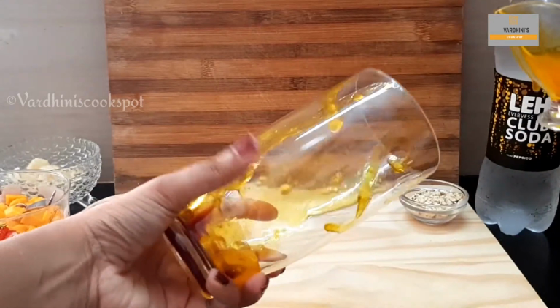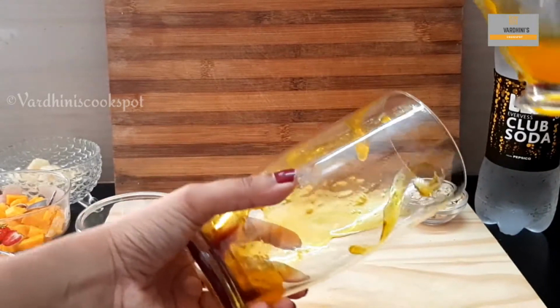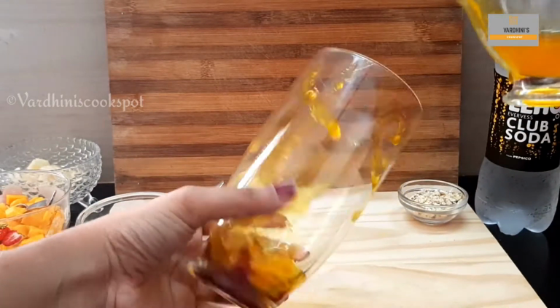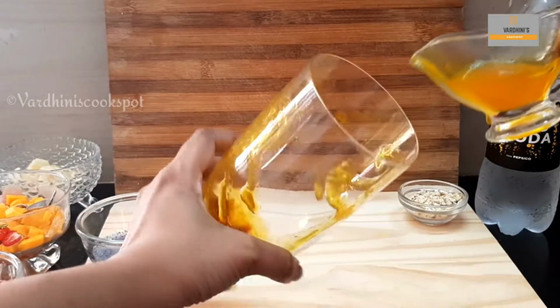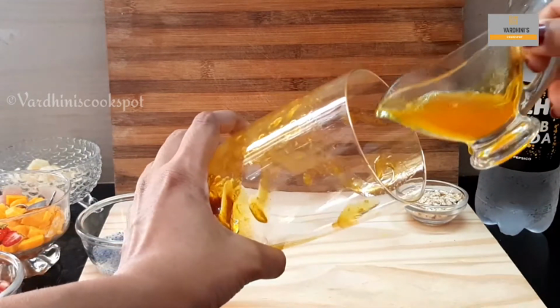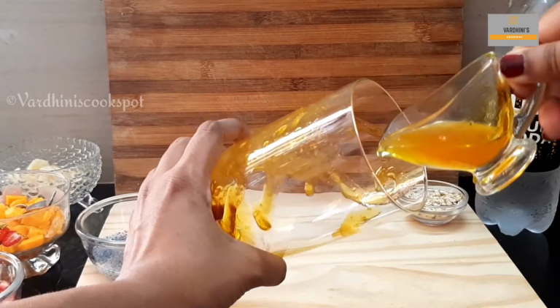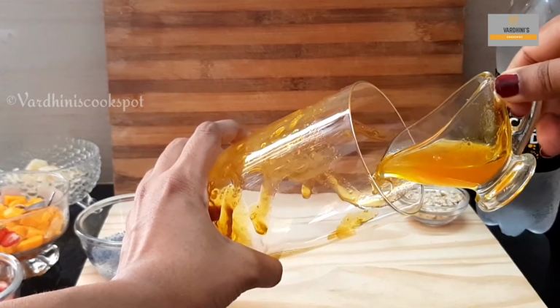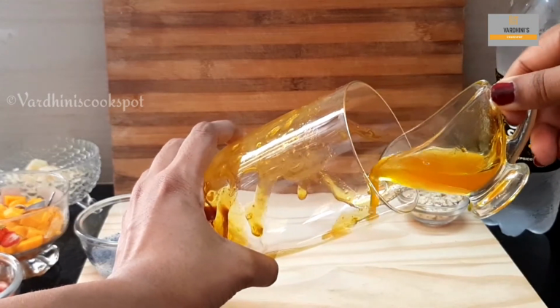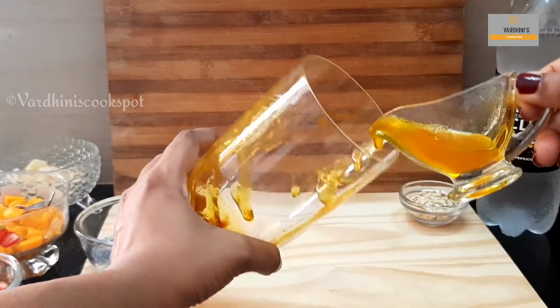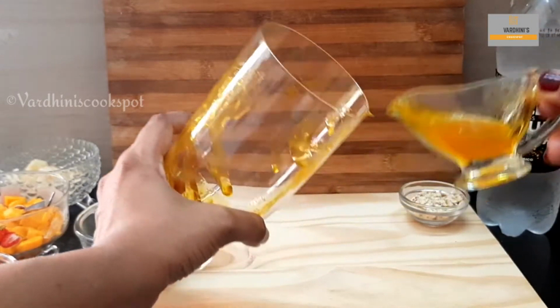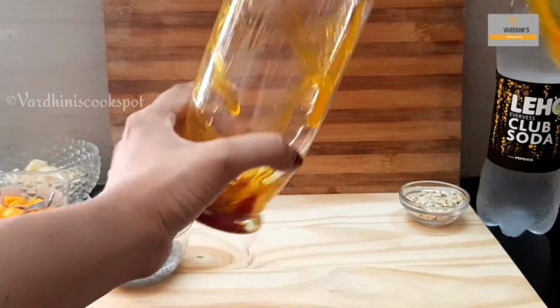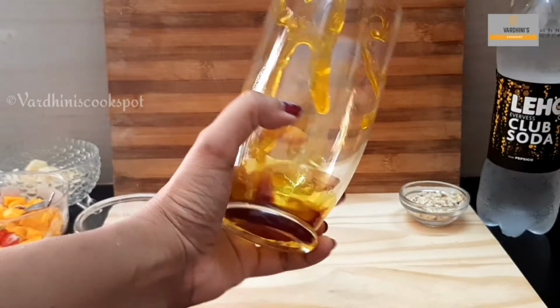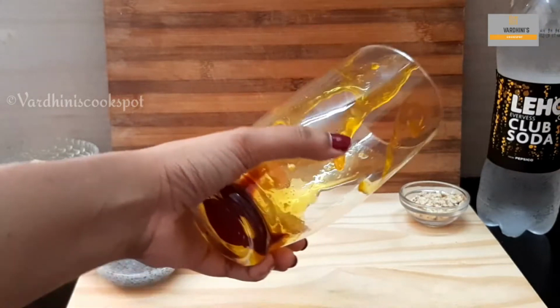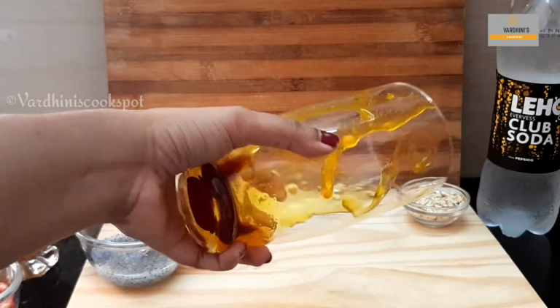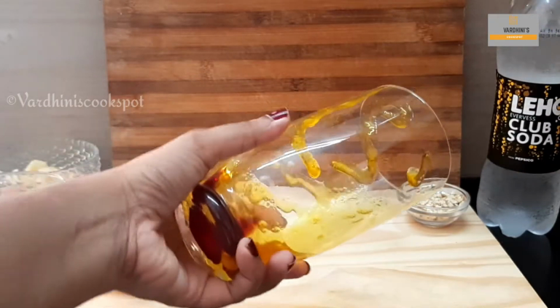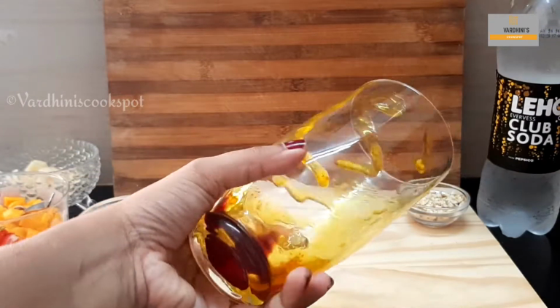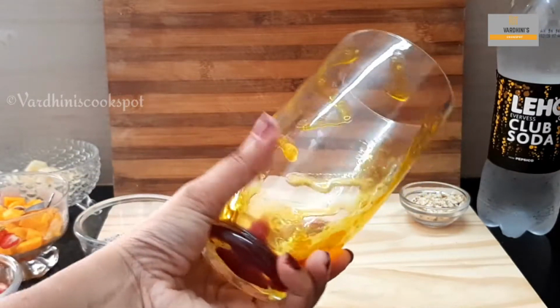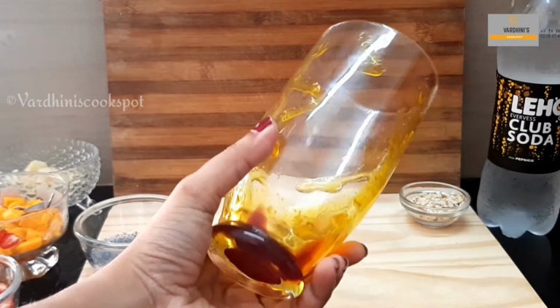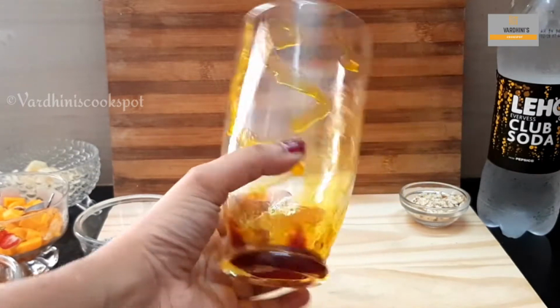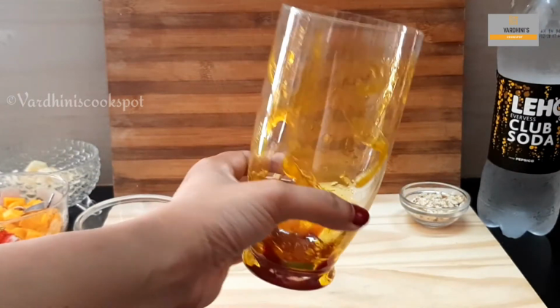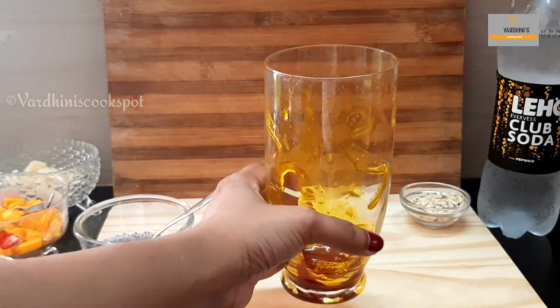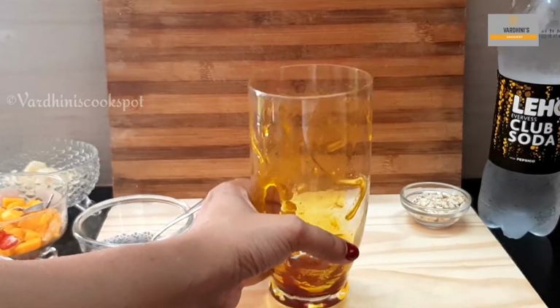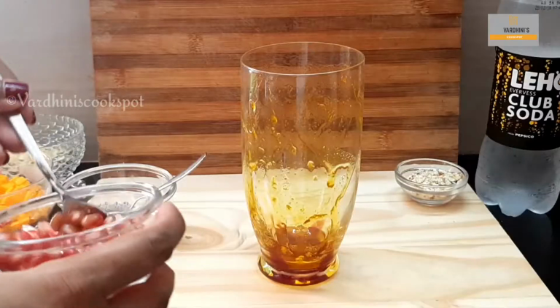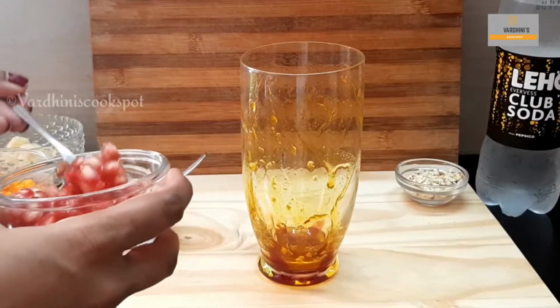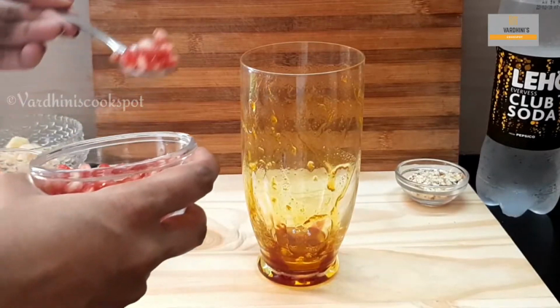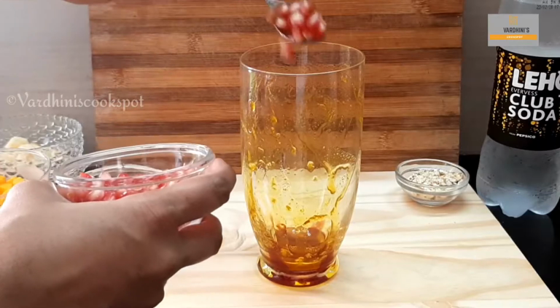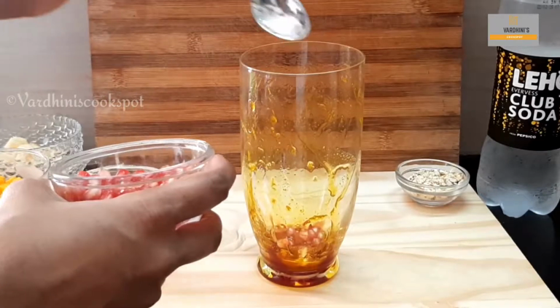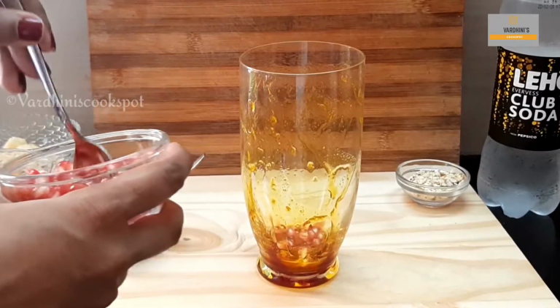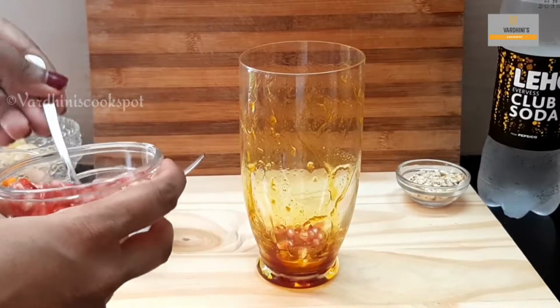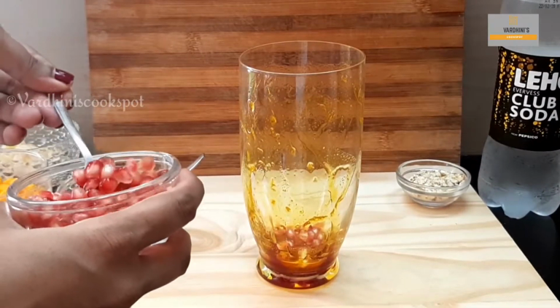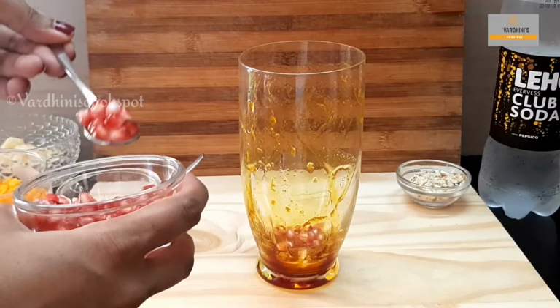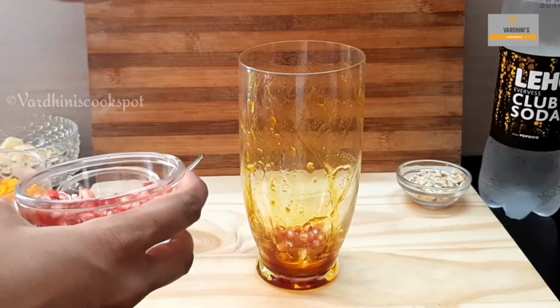There is no specific measurement to make this ice cream float. I will call this a magical dessert and you'll come to know why at the end. Add in pomegranate as needed.